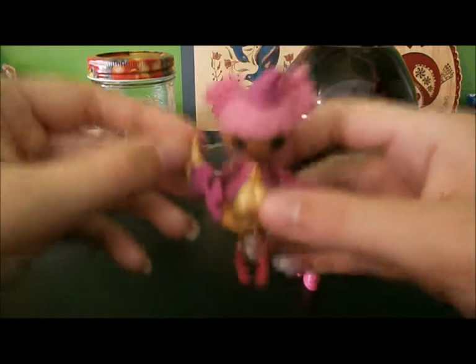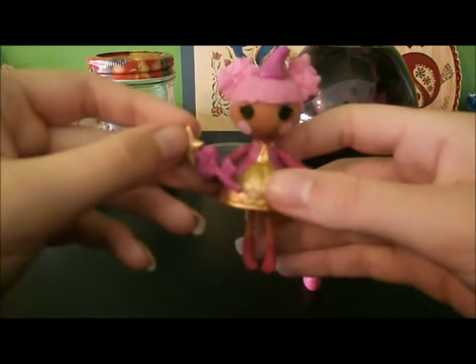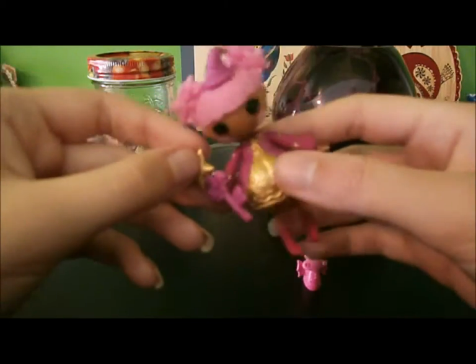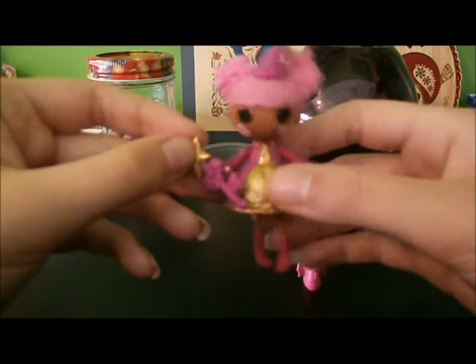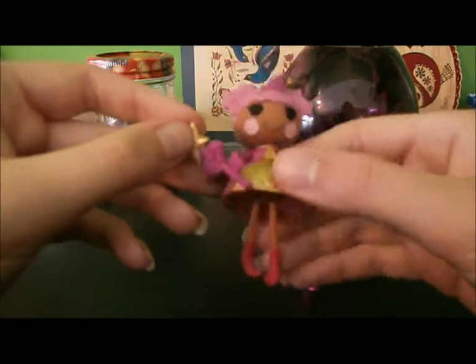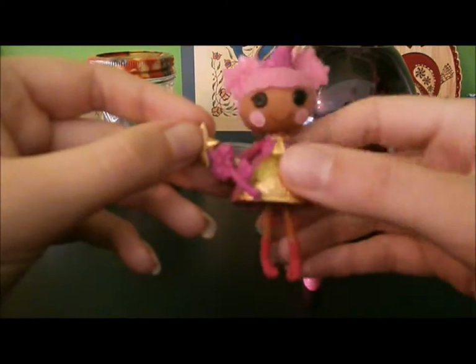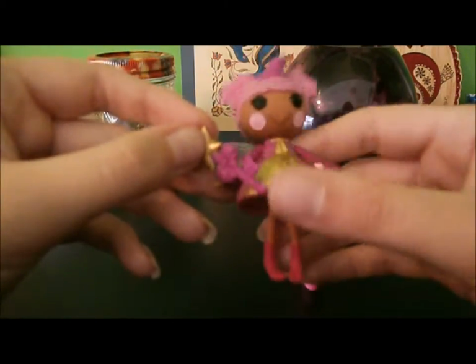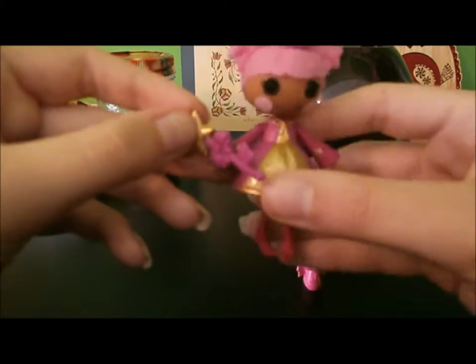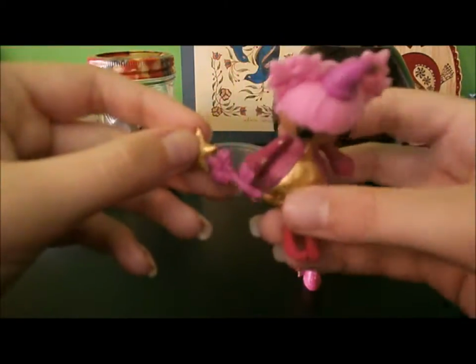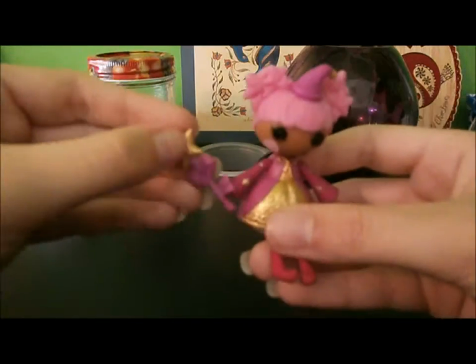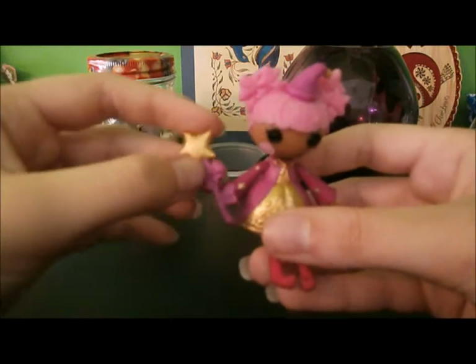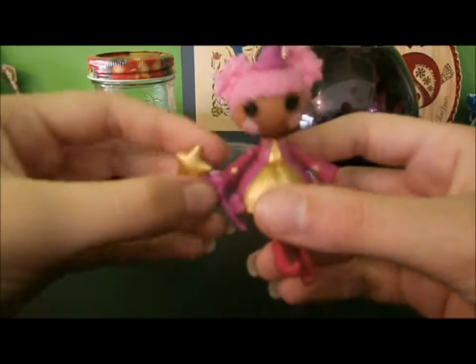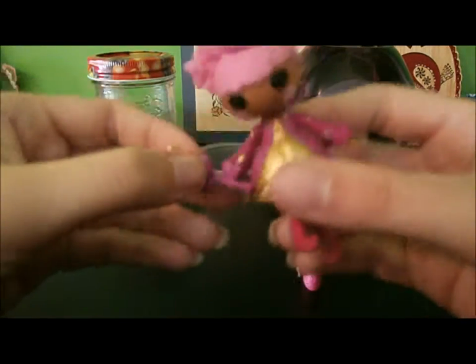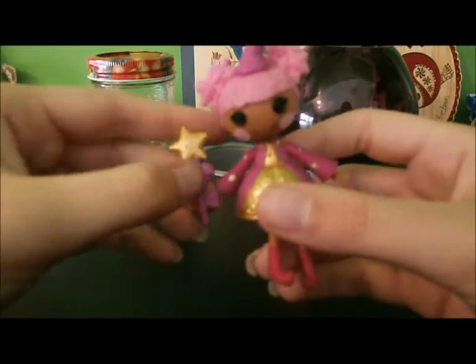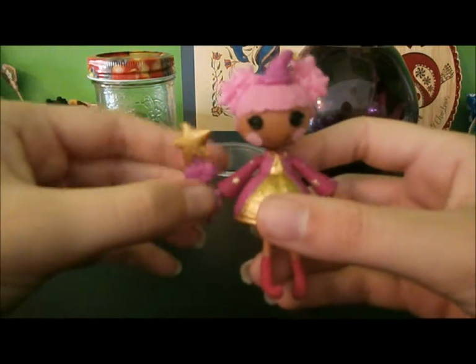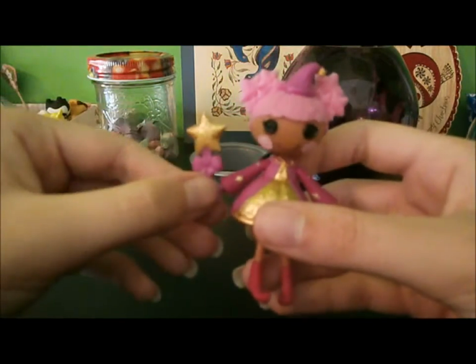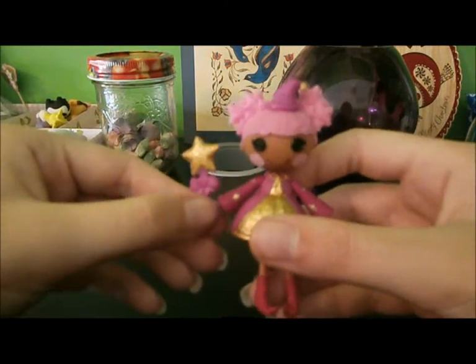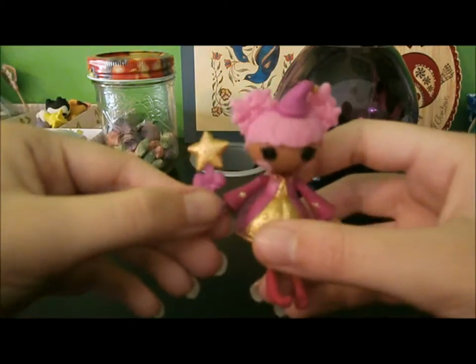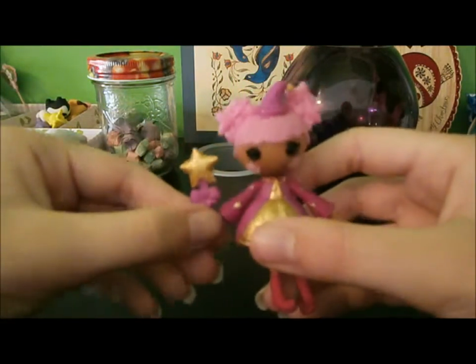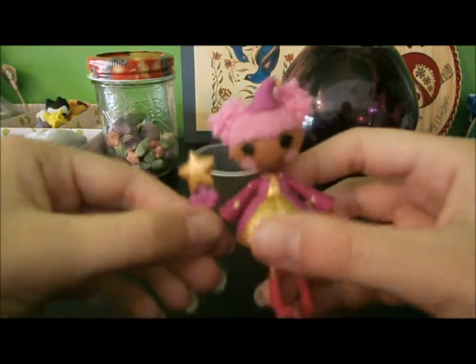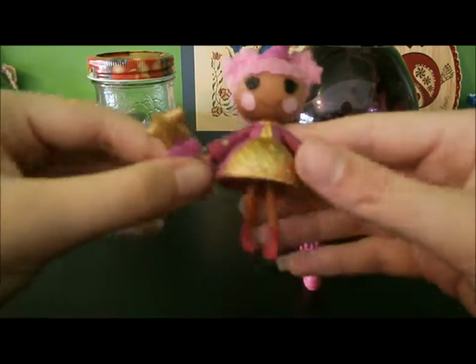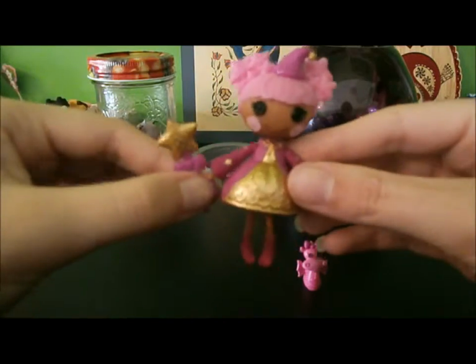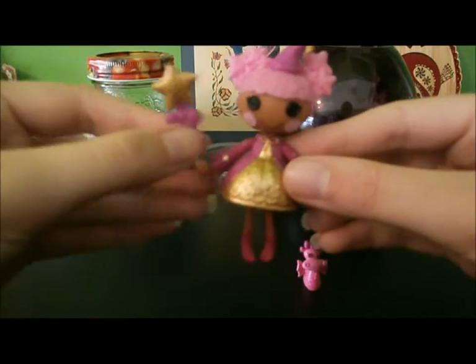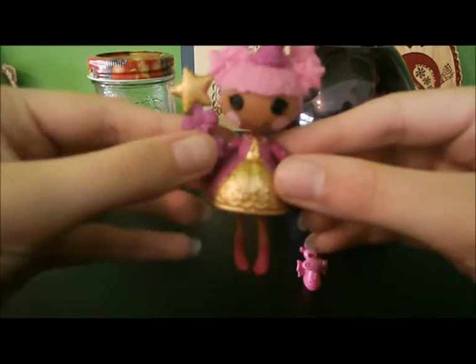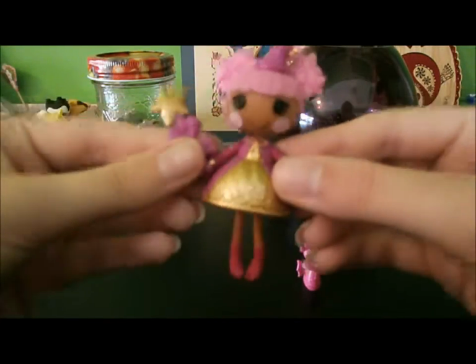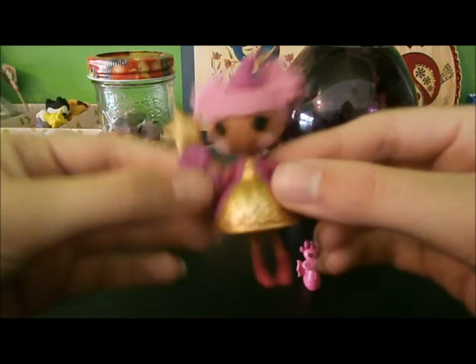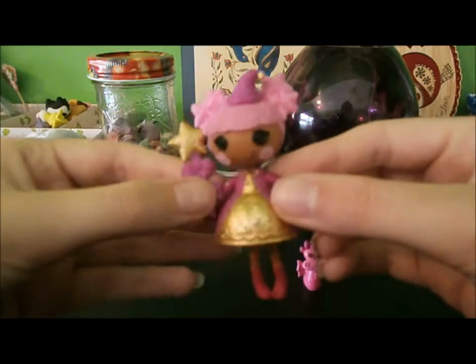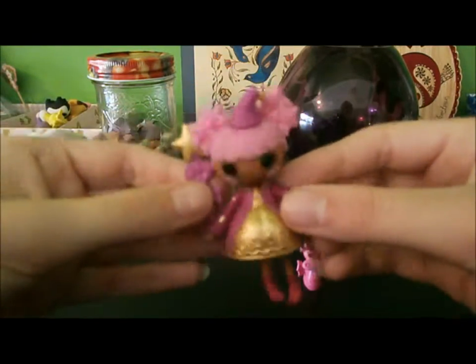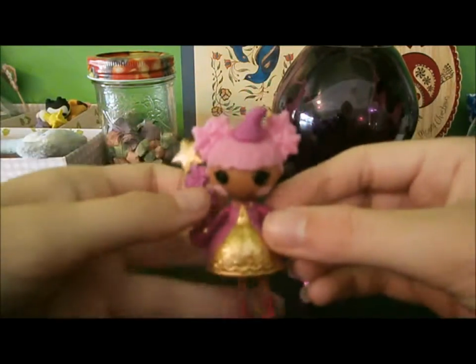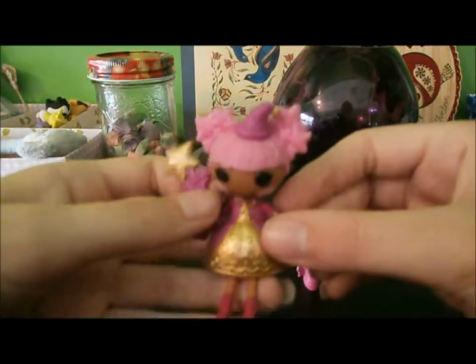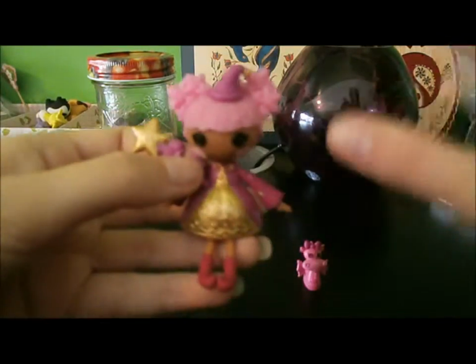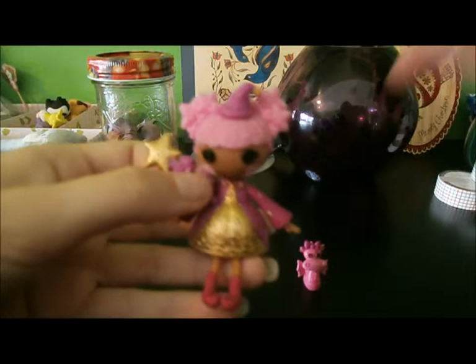Maybe in the next video I will show the other La La Loopsies that I have, so that Star Magic Spells can sit with her friends. Thanks for watching, if you did. Bye bye!